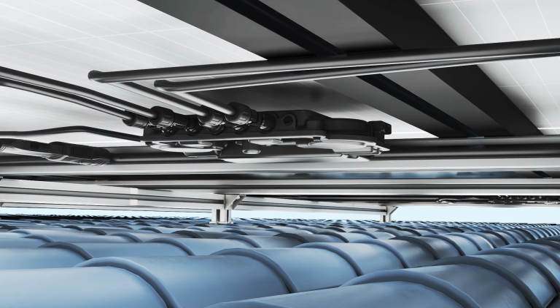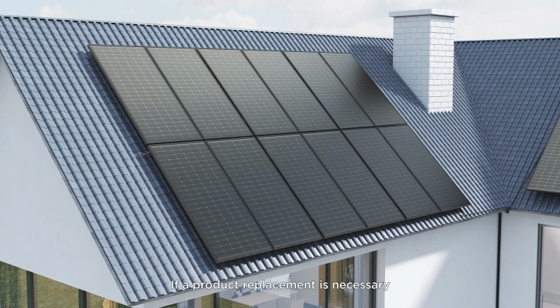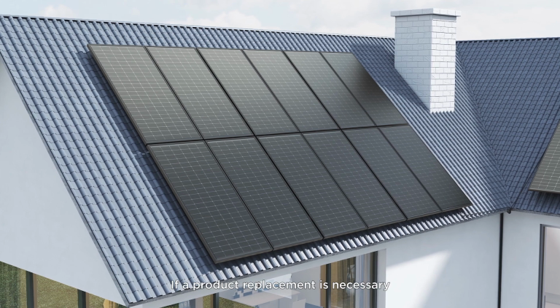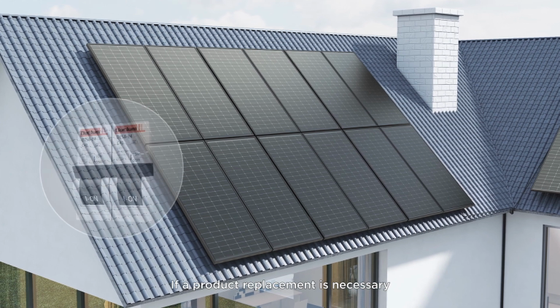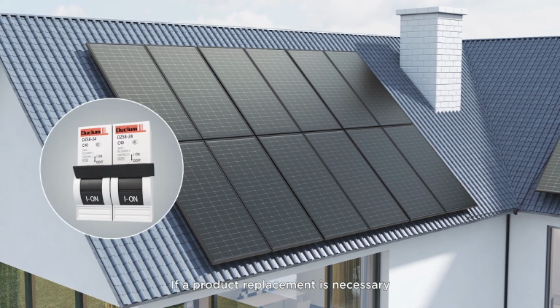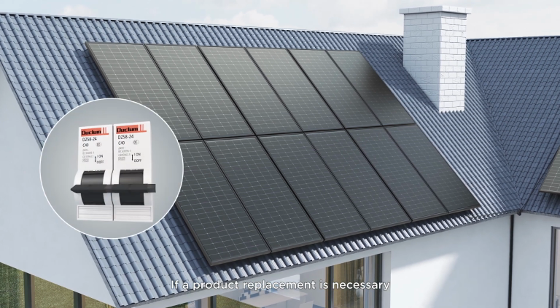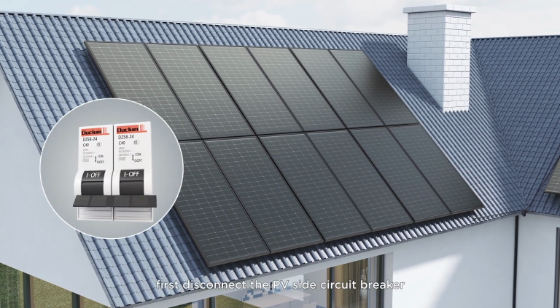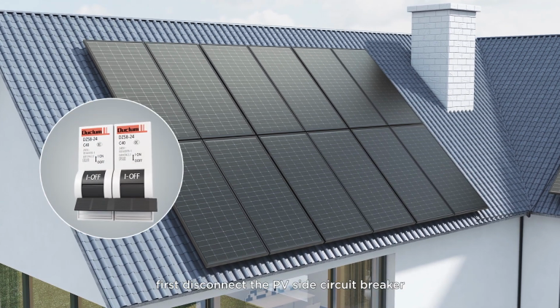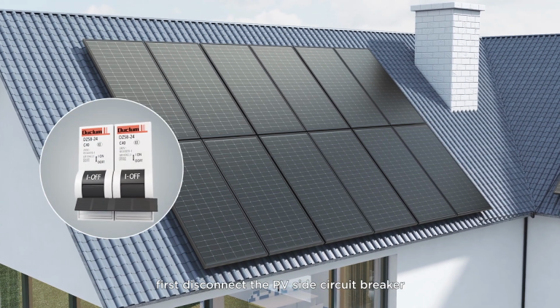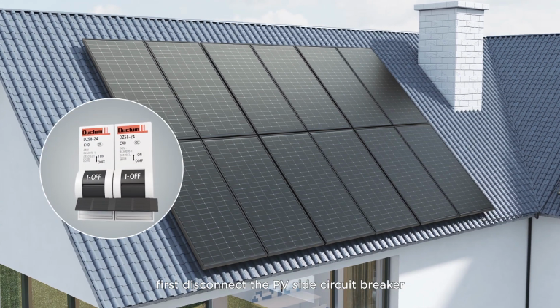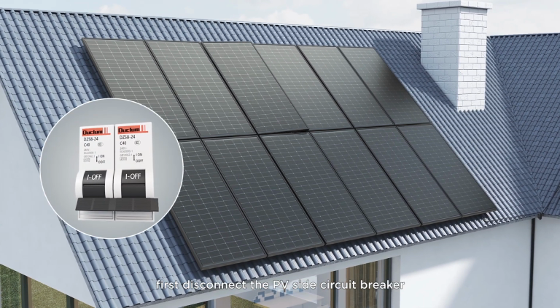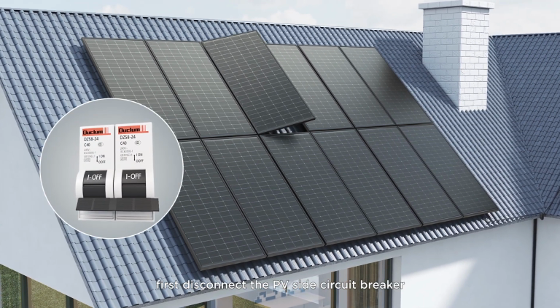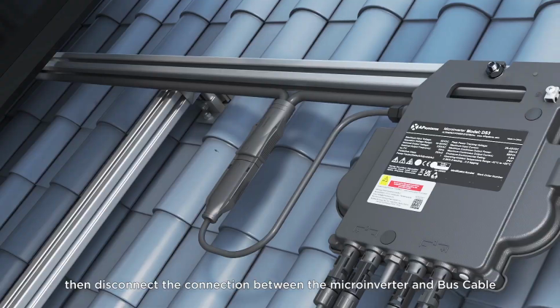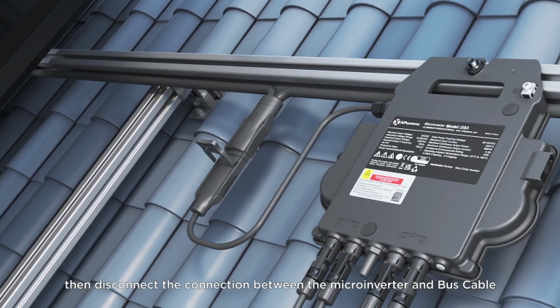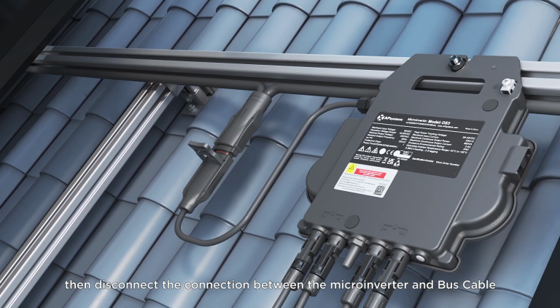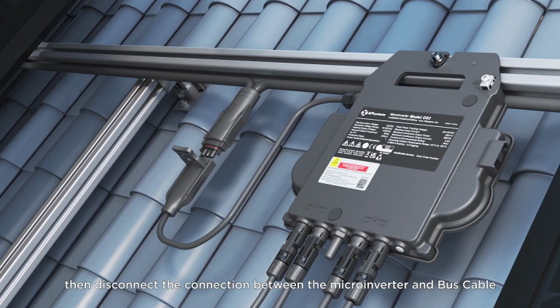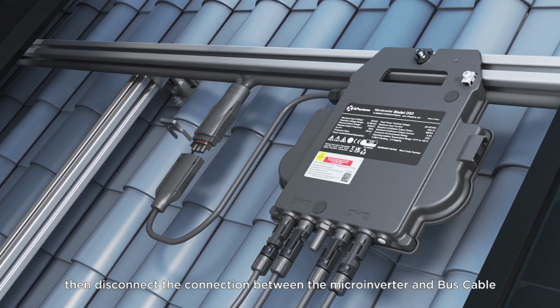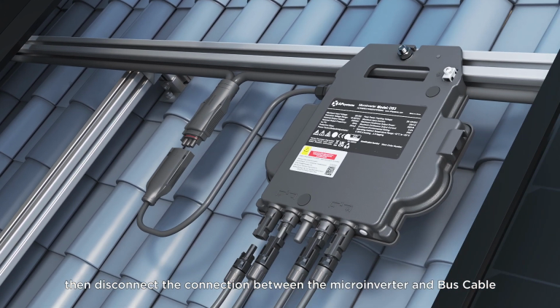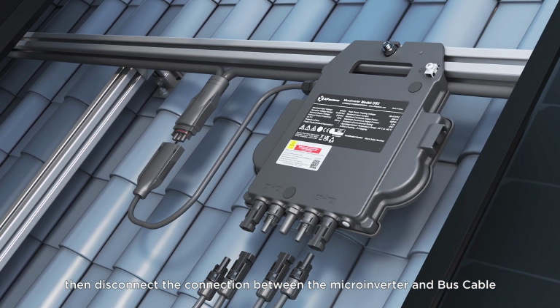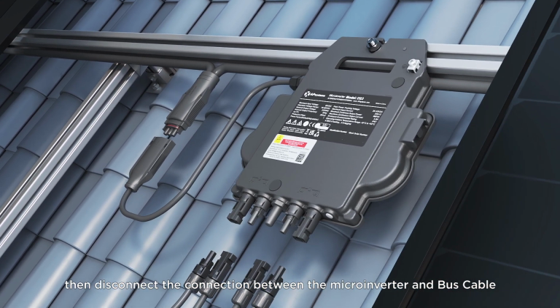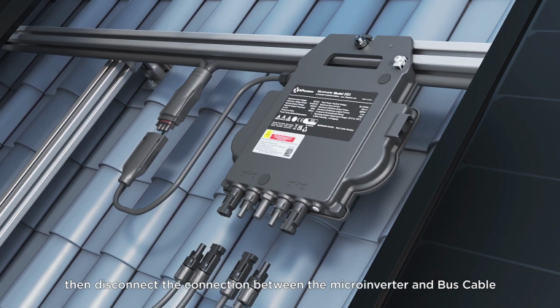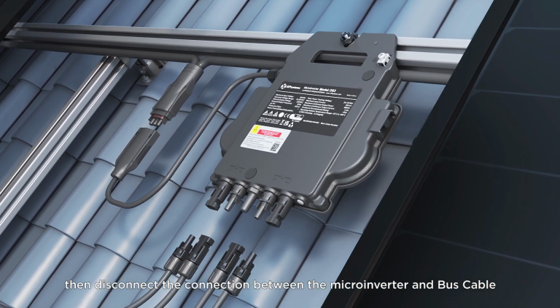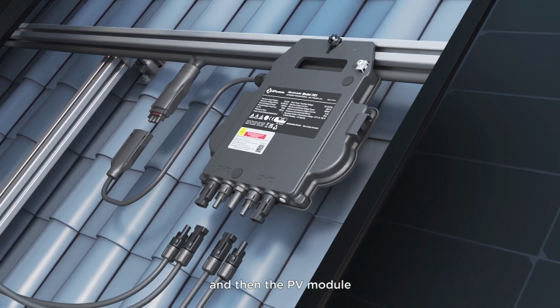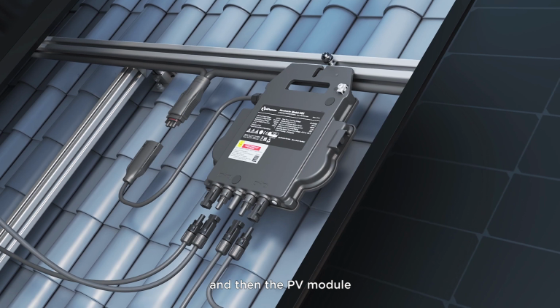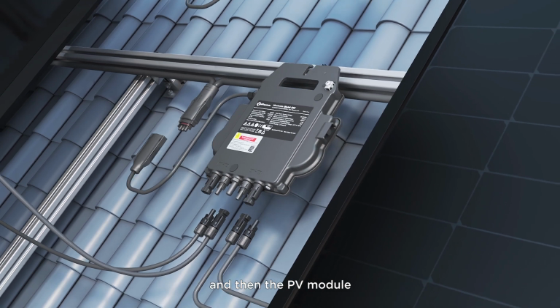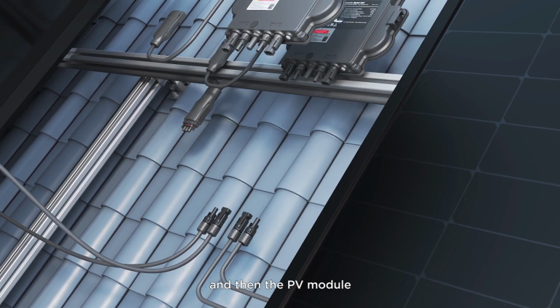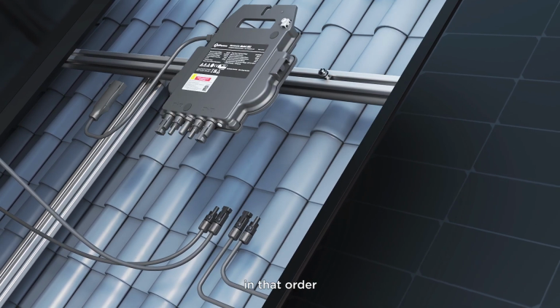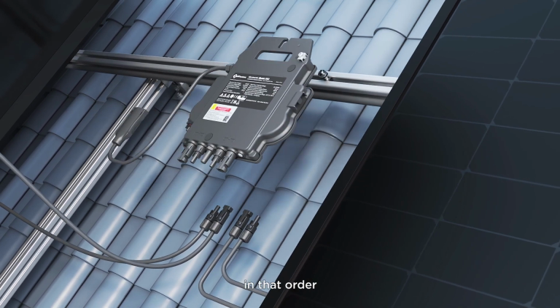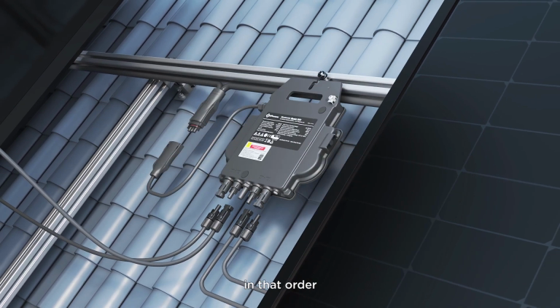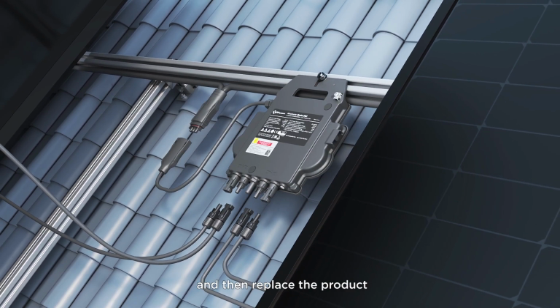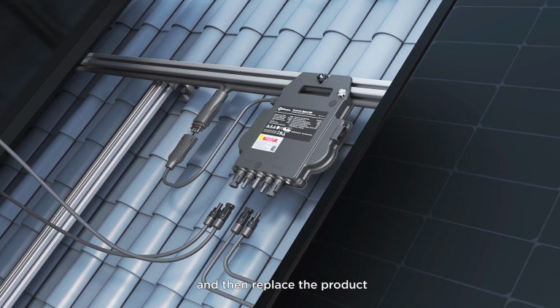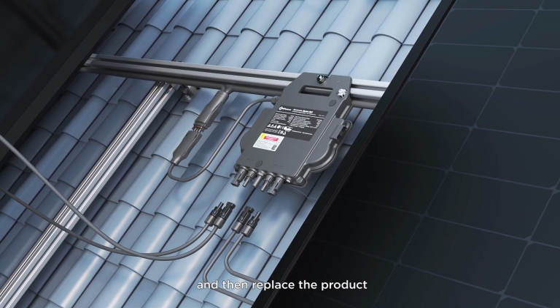If a product replacement is necessary, first disconnect the PV side circuit breaker, then disconnect the connection between the microinverter and the bus cable, and then the PV module, in that order, and then replace the product.